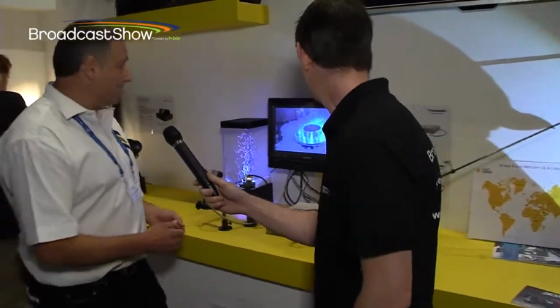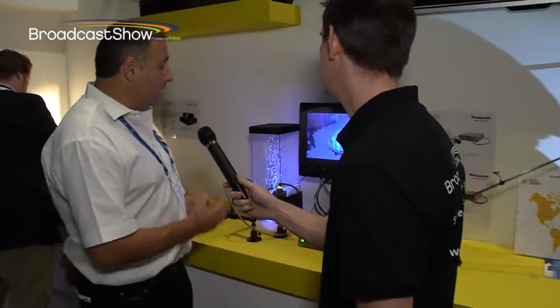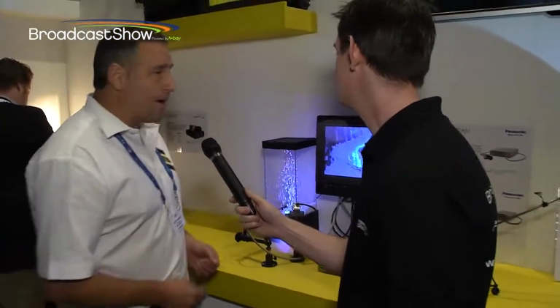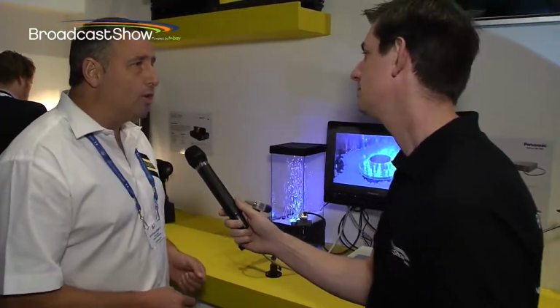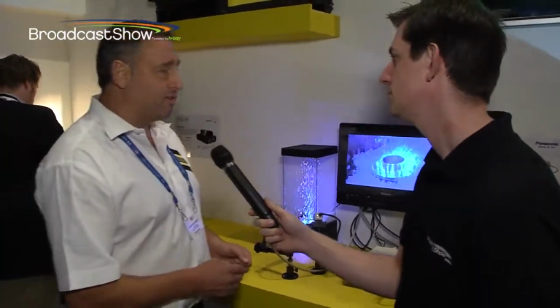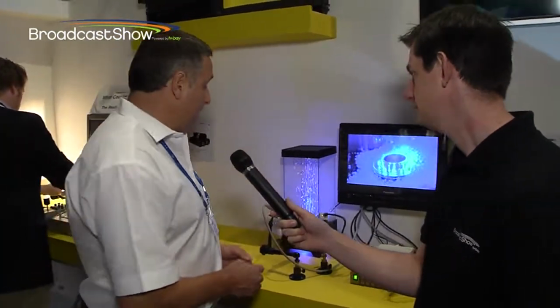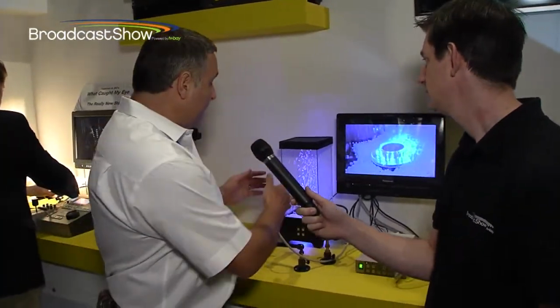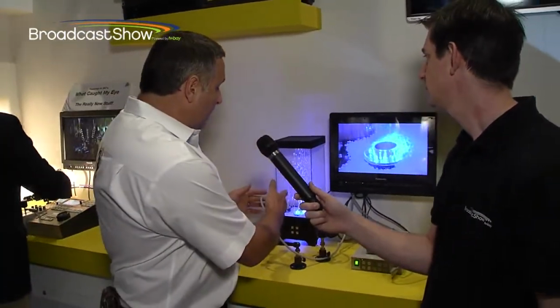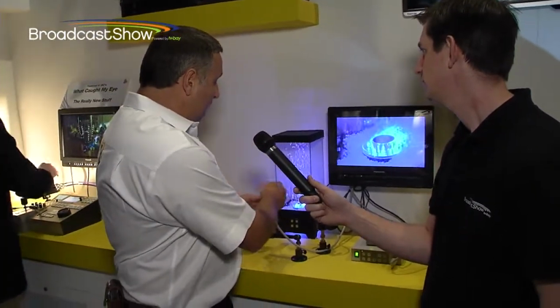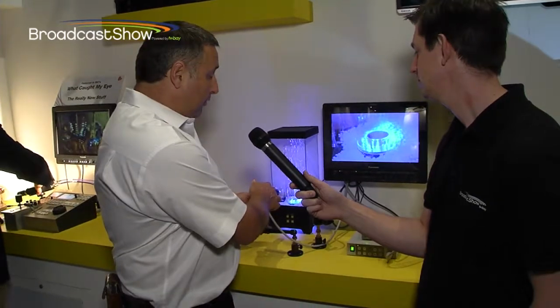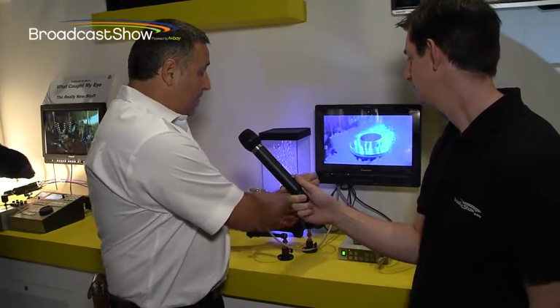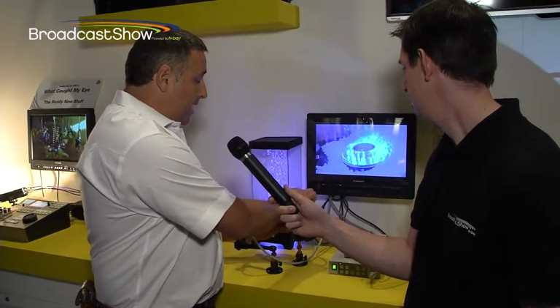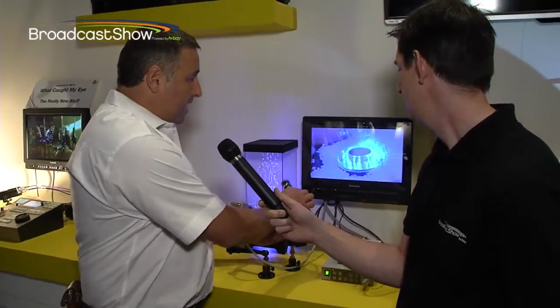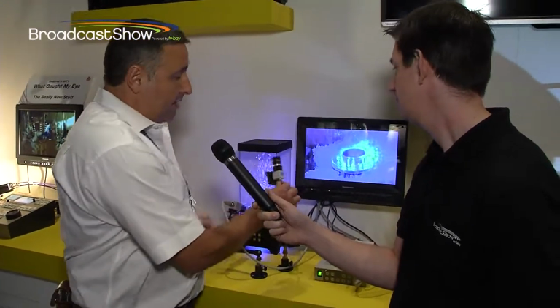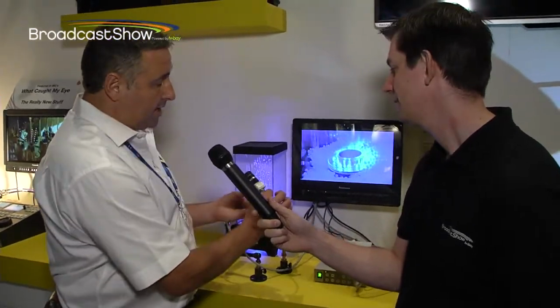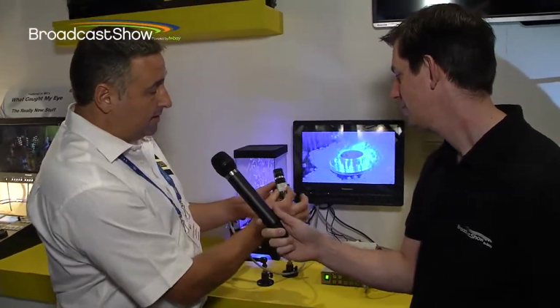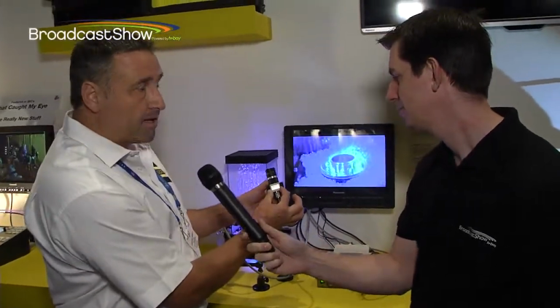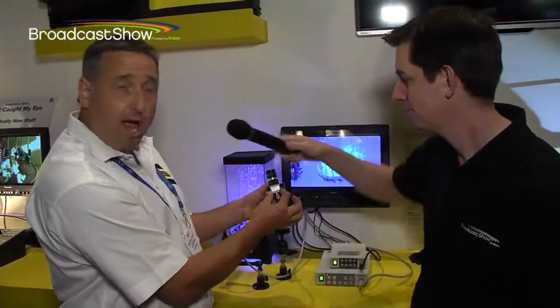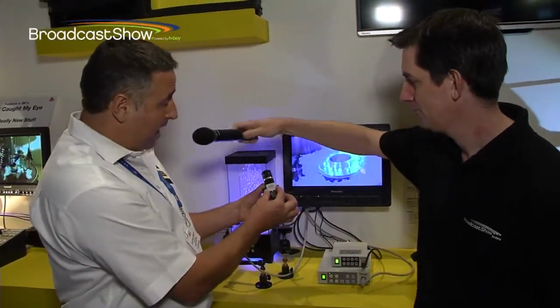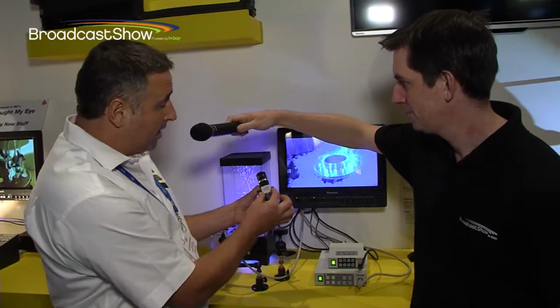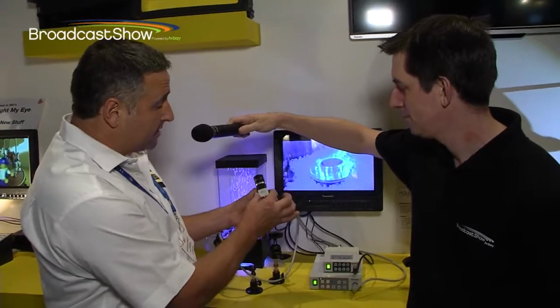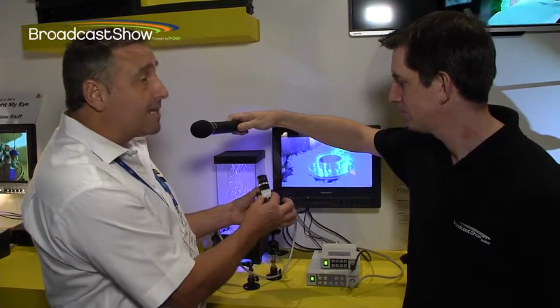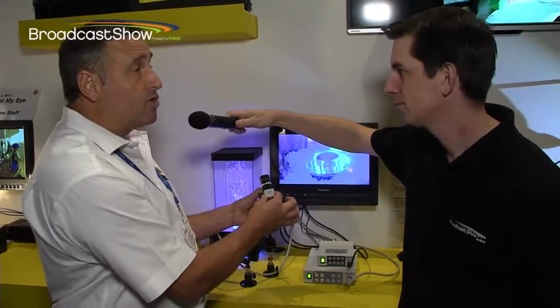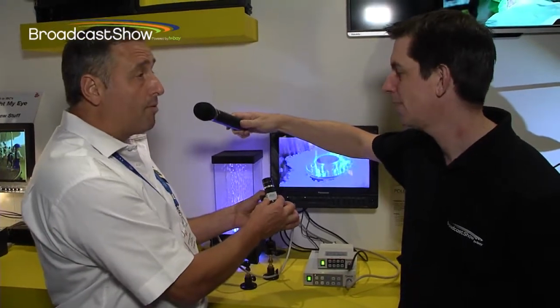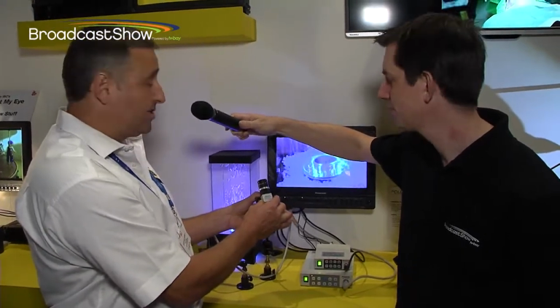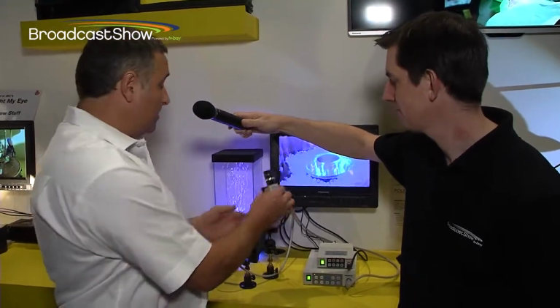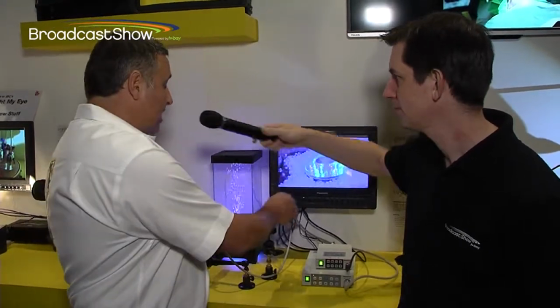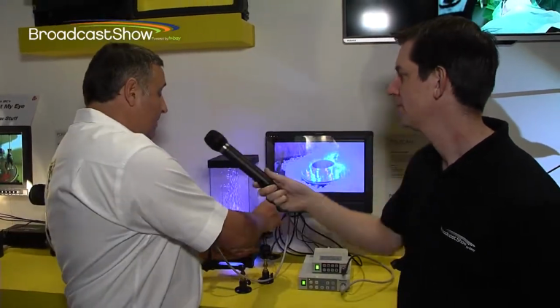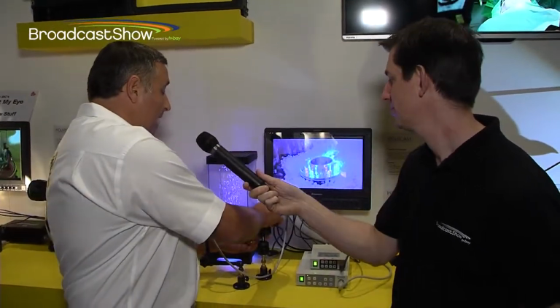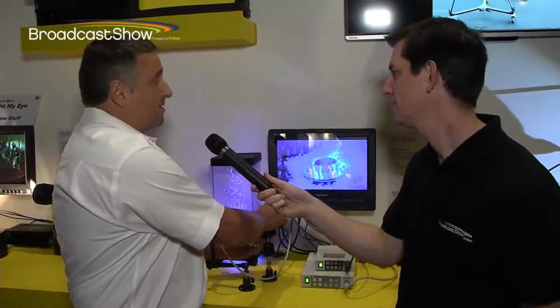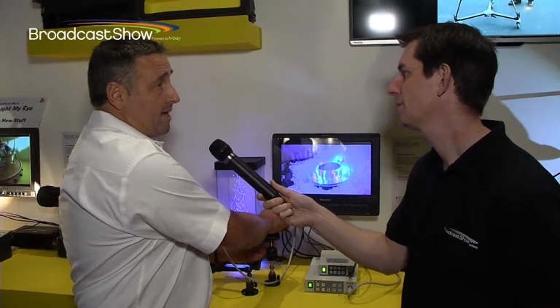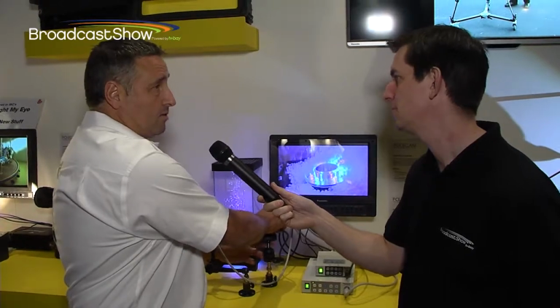Panasonic have come out with a new range of mini cams — a tiny little three-chipper here. Check this out. Look at the size of that camera. This is a single chip, one-third inch CMOS. Tiny, and the prices are fantastic as well.